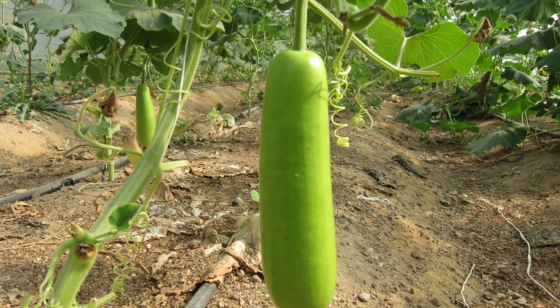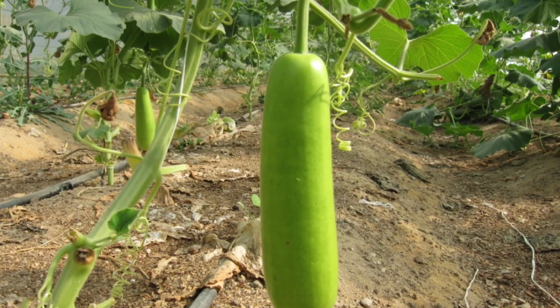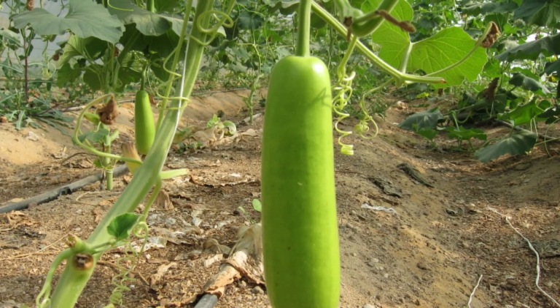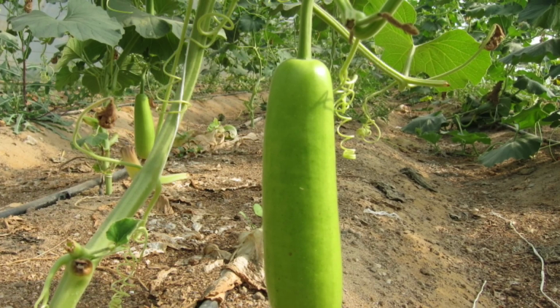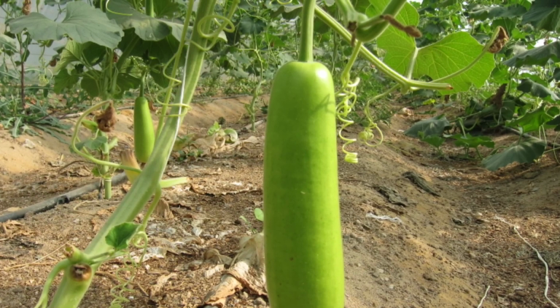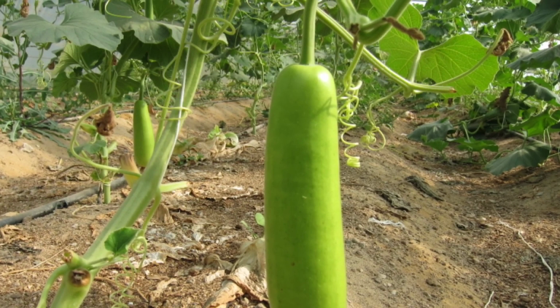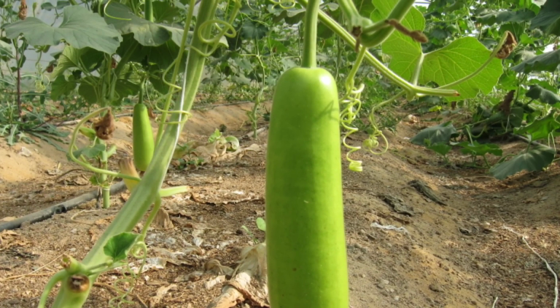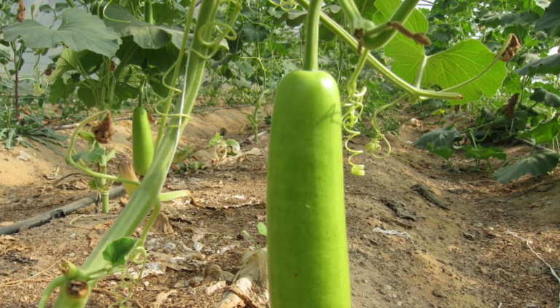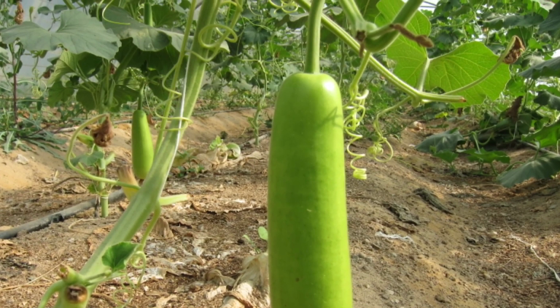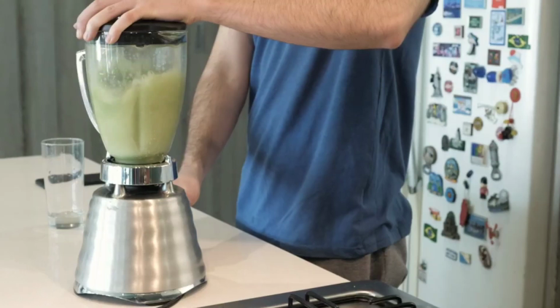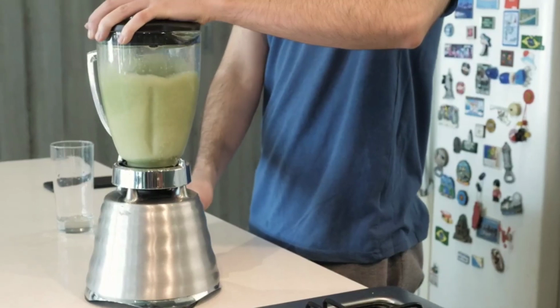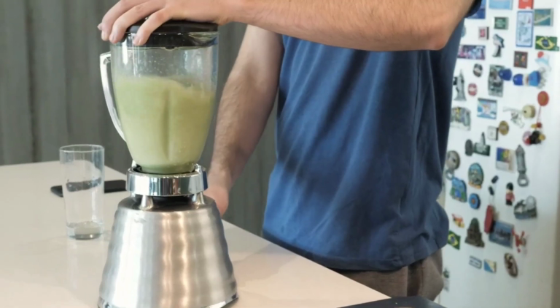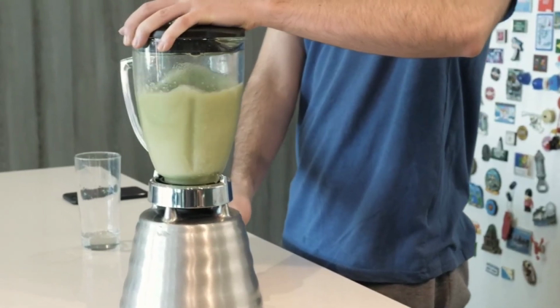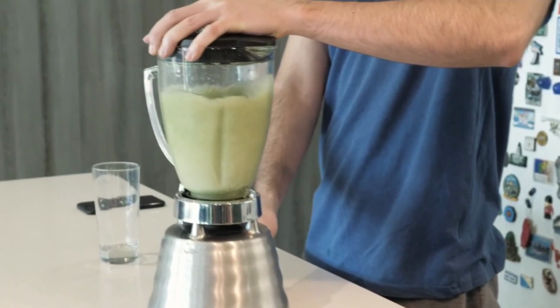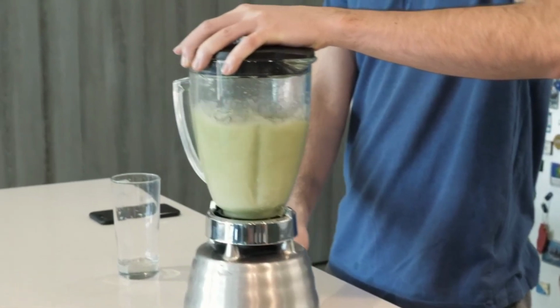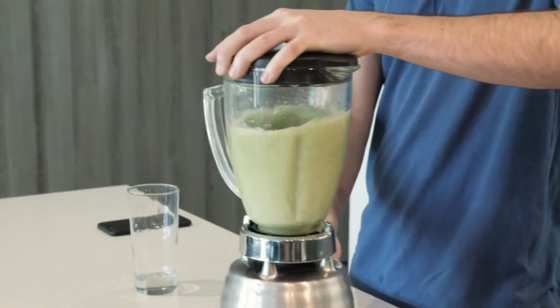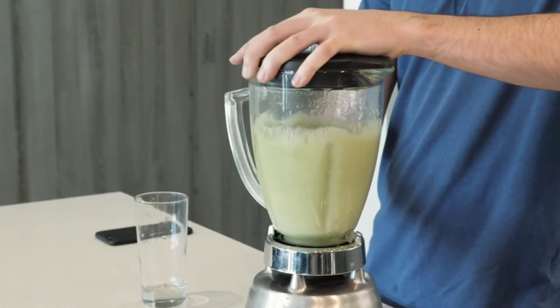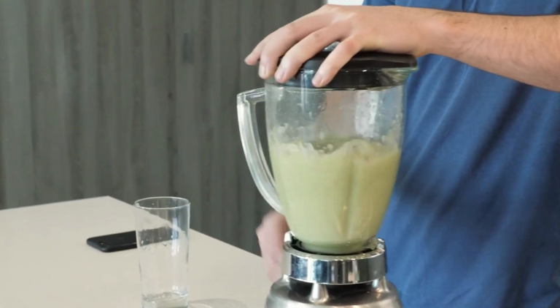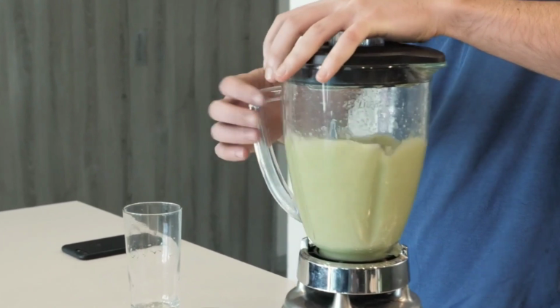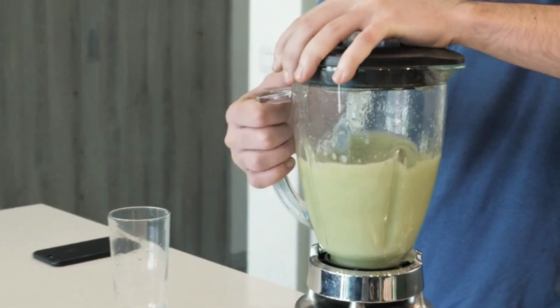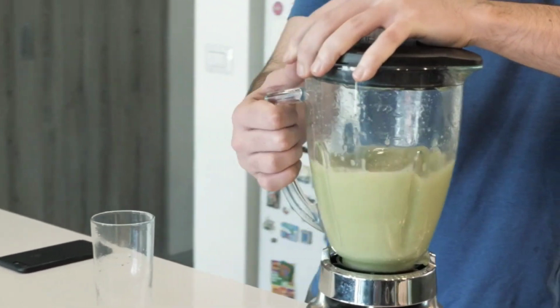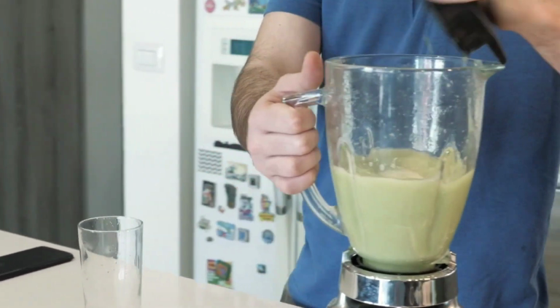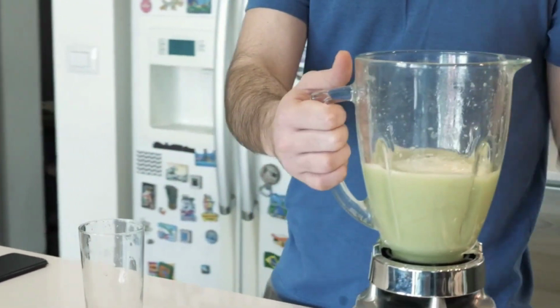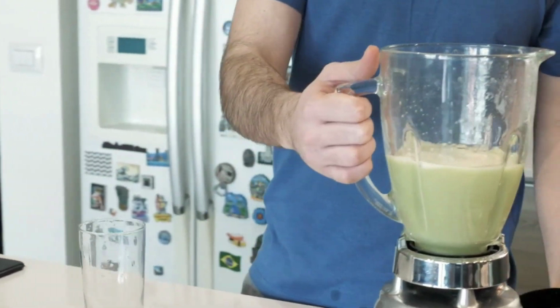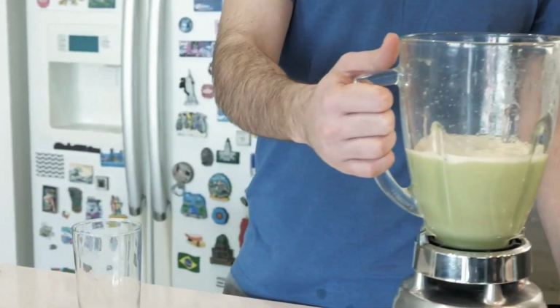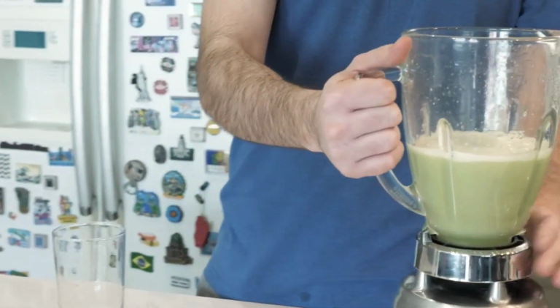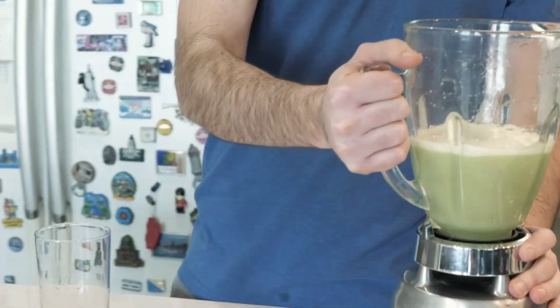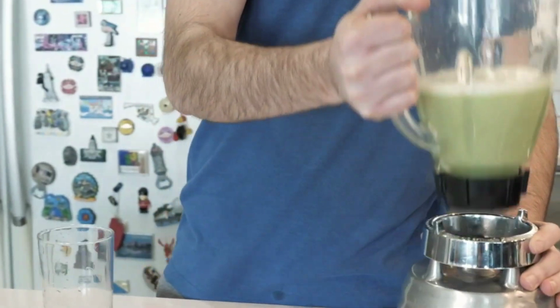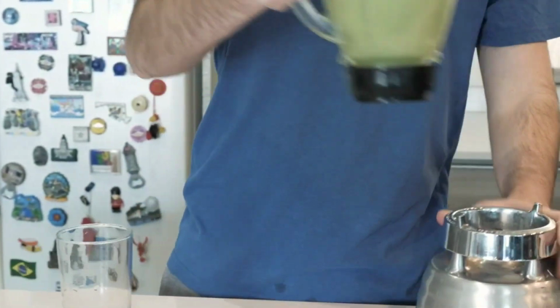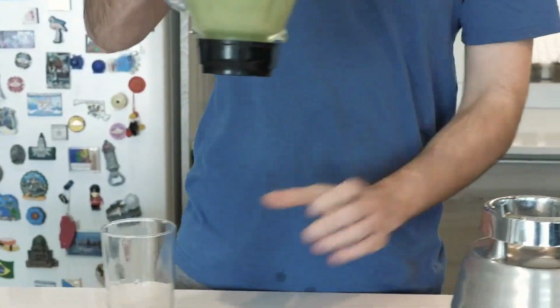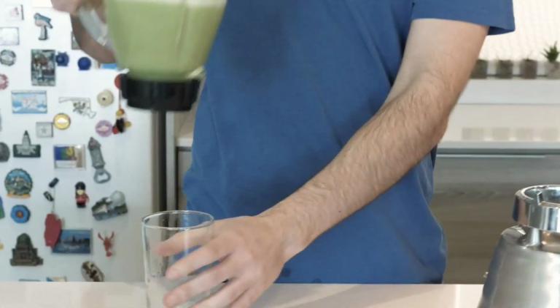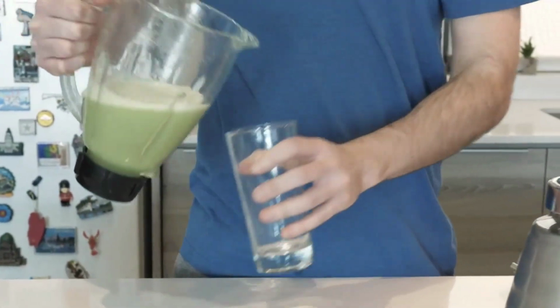The next food item is bottle gourd, or lauki juice. This also contains a large amount of iron. You can eat it as a vegetable or you can also consume it by making its juice.